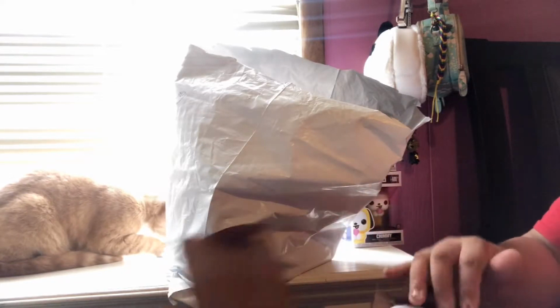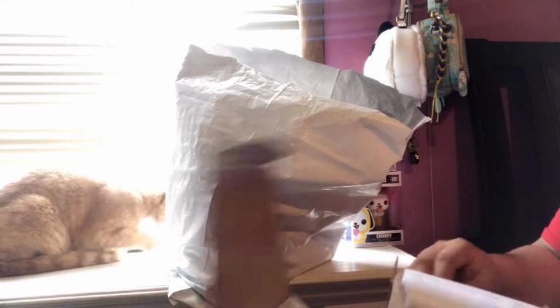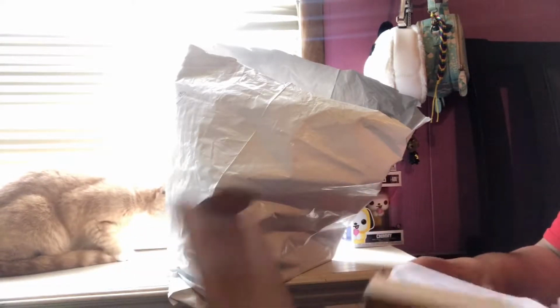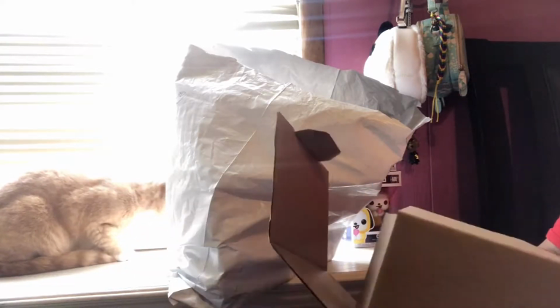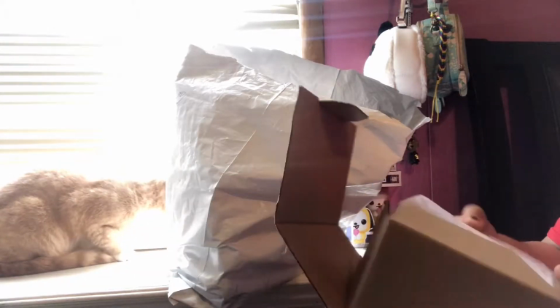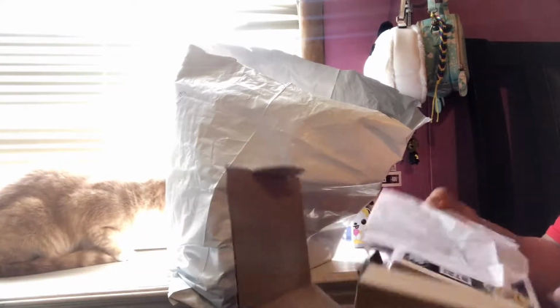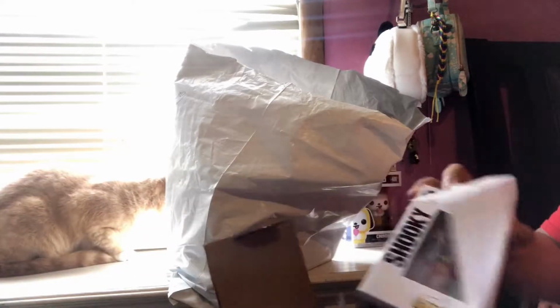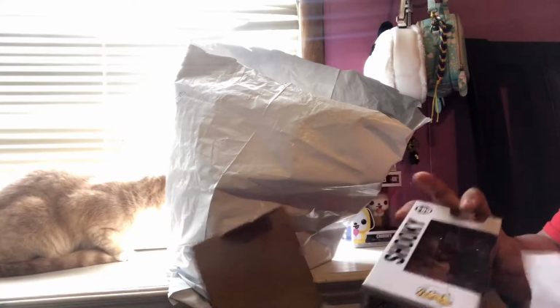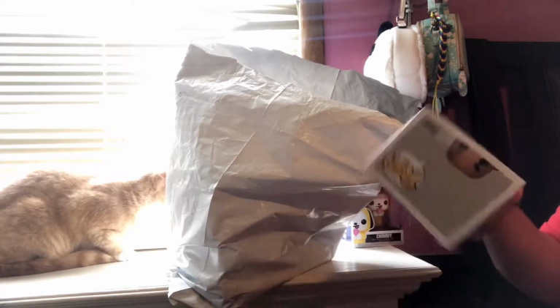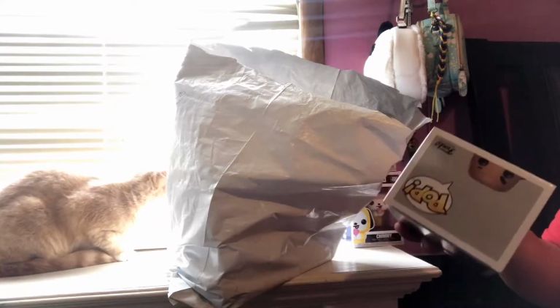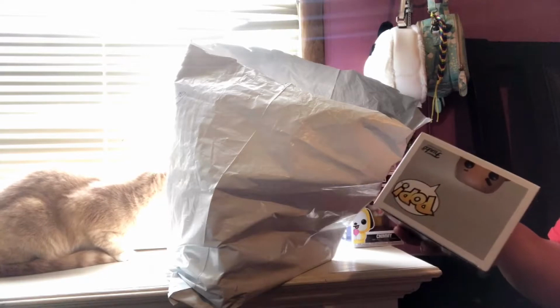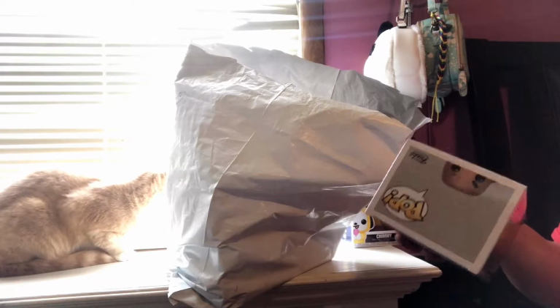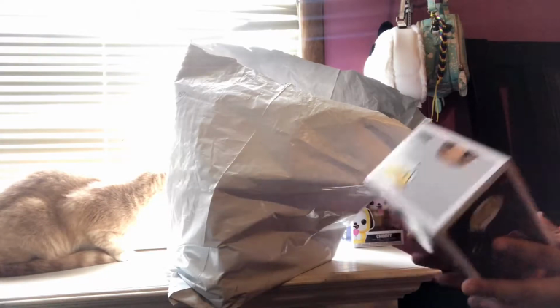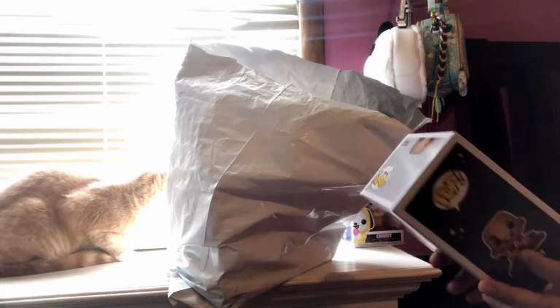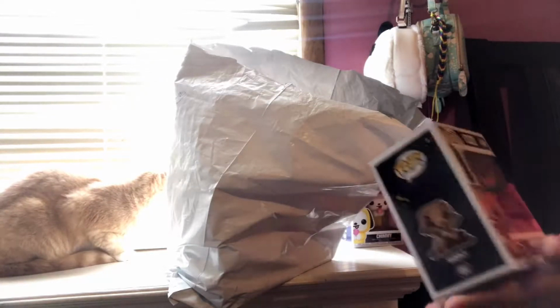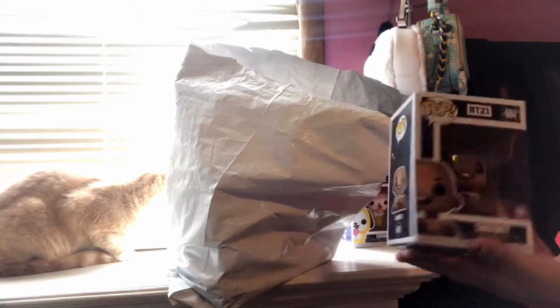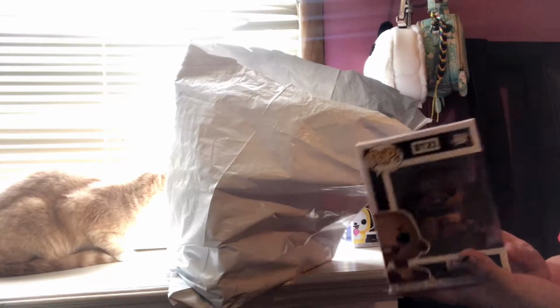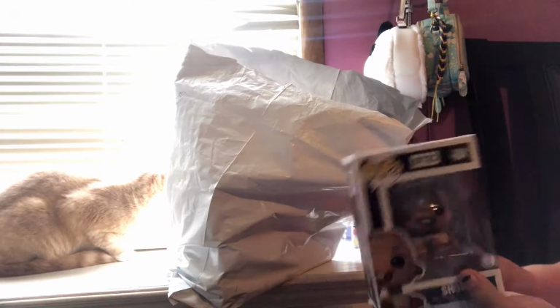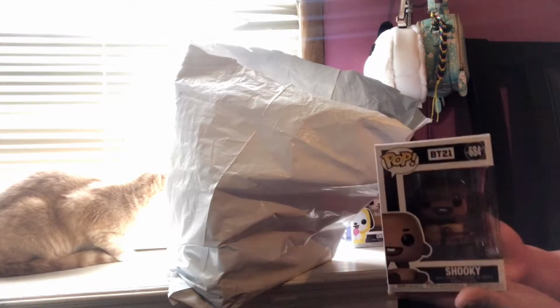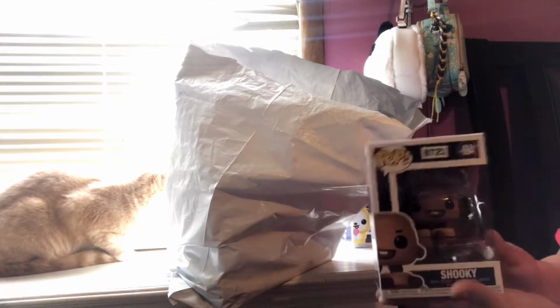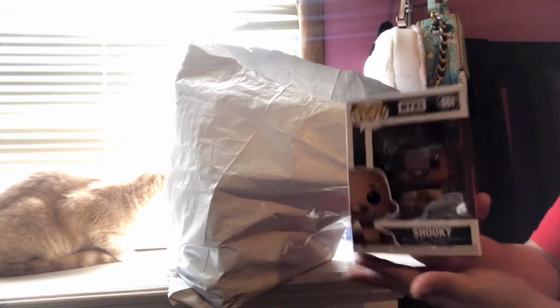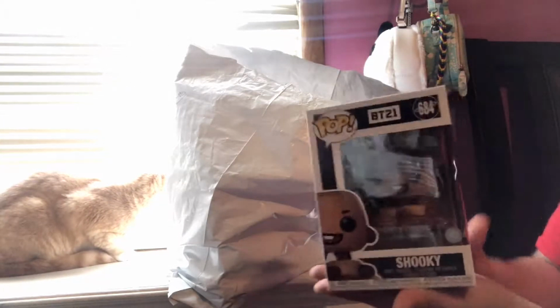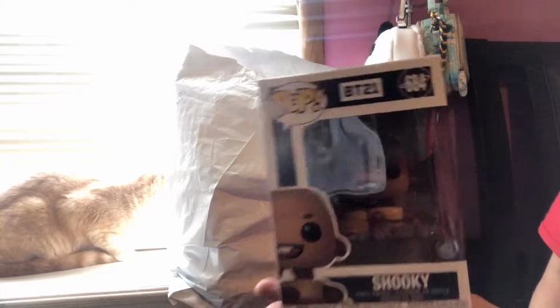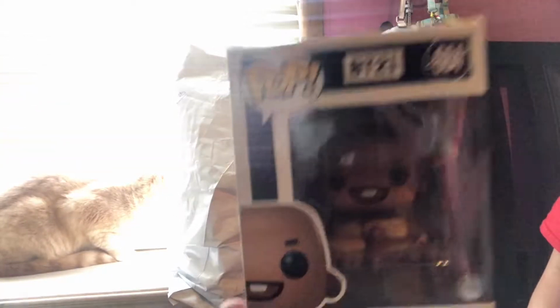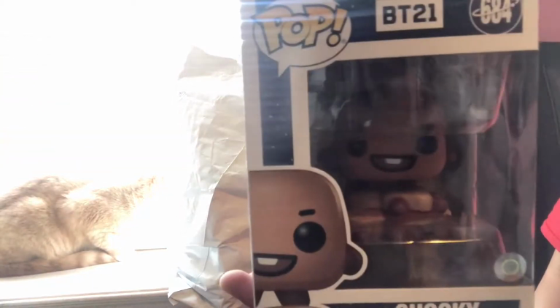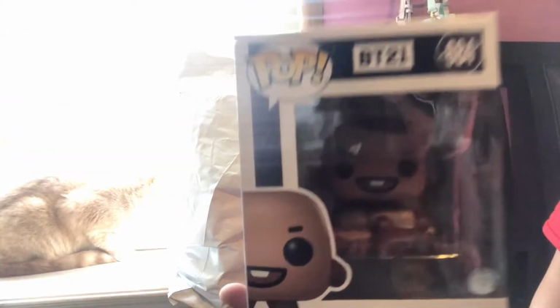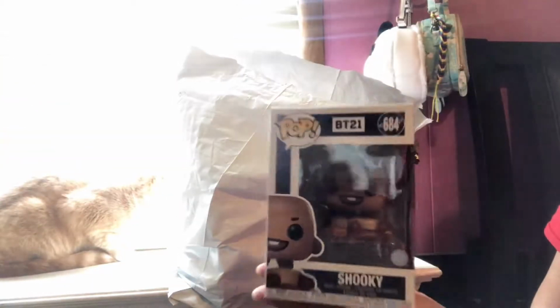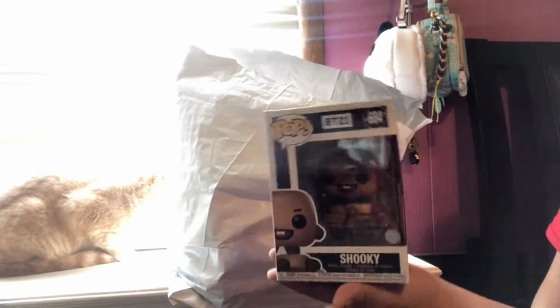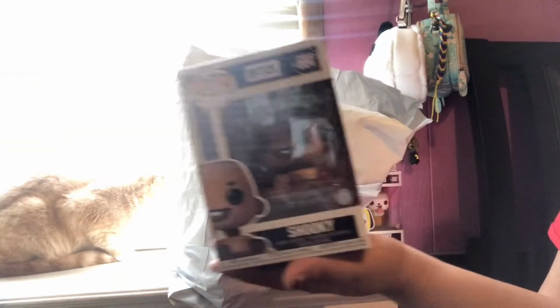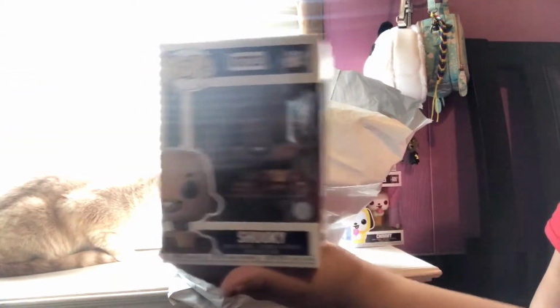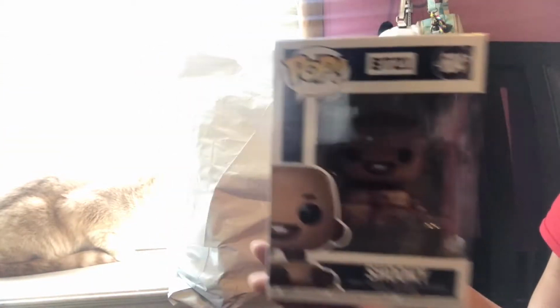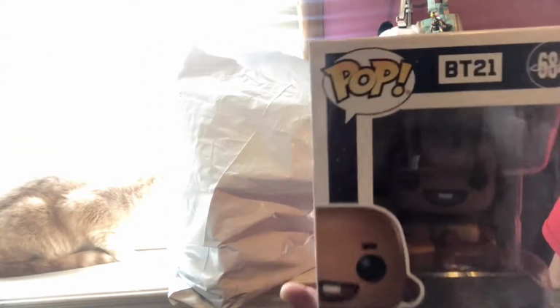I'm sorry if this video is fast or whatever, but I'm just gonna unbox these and show you guys. And this is Shiki — can you guys see Shiki?